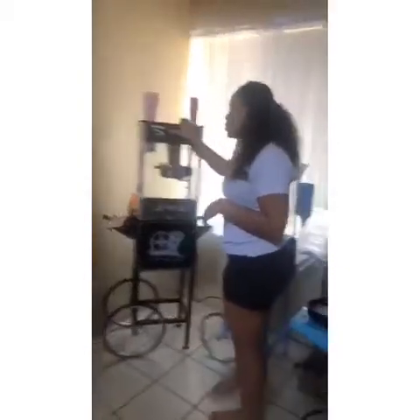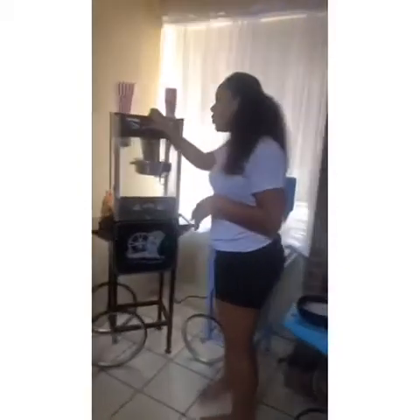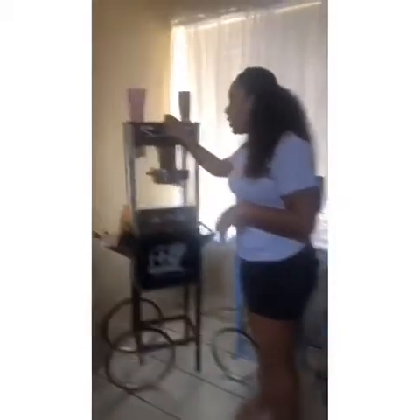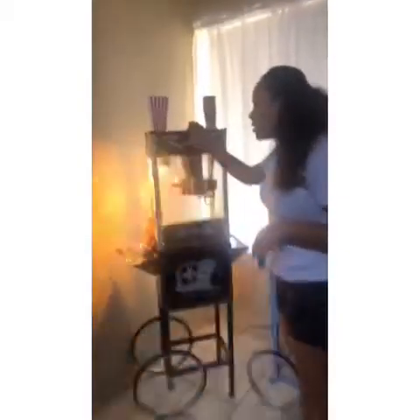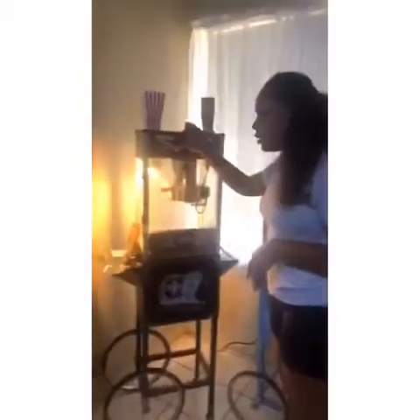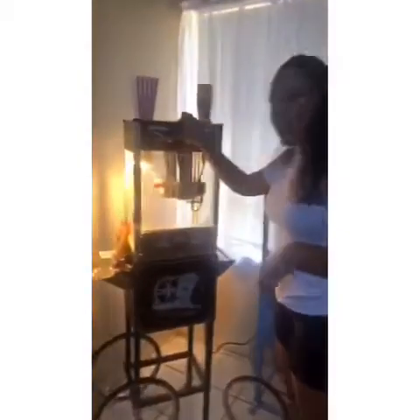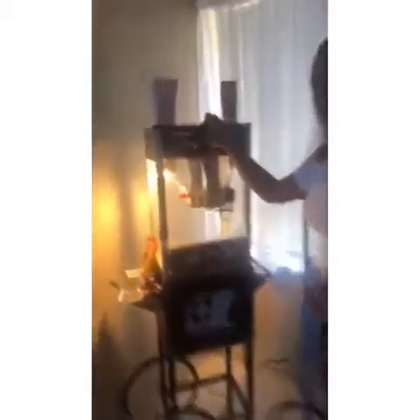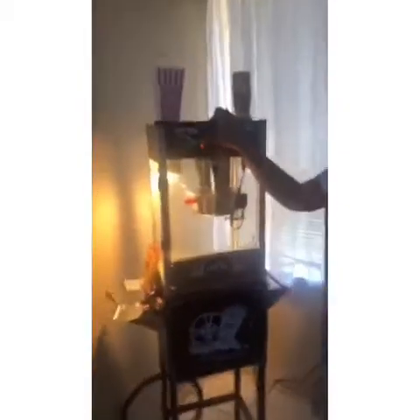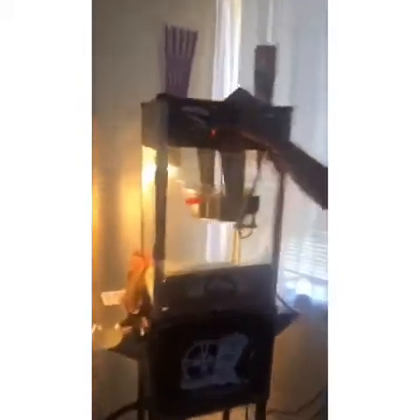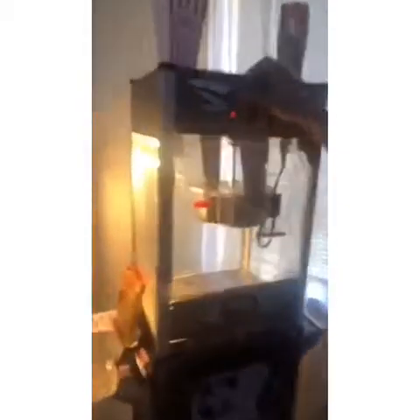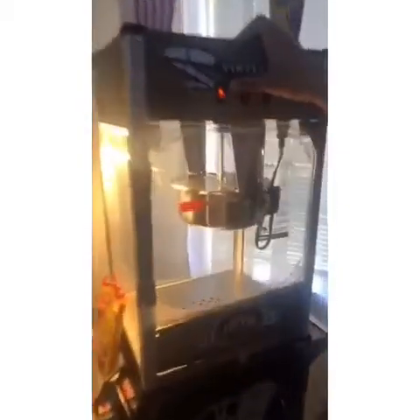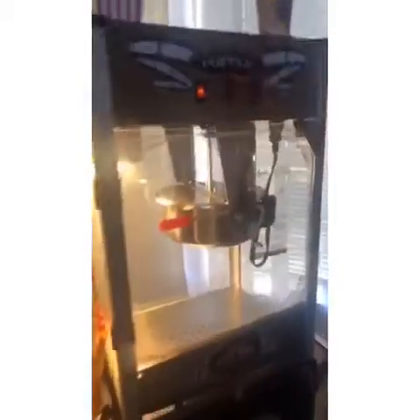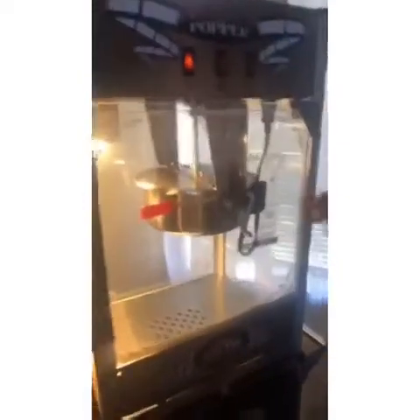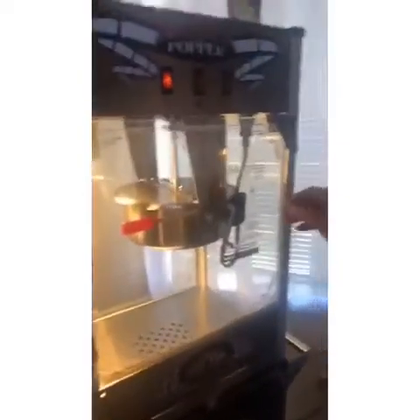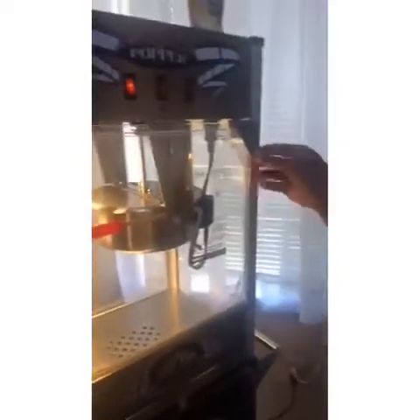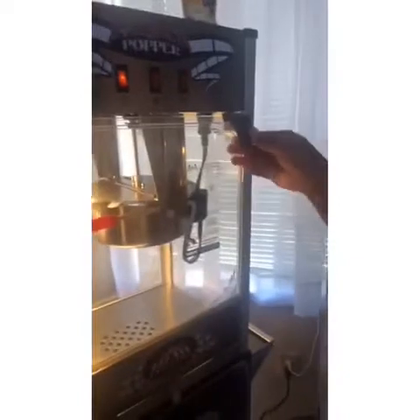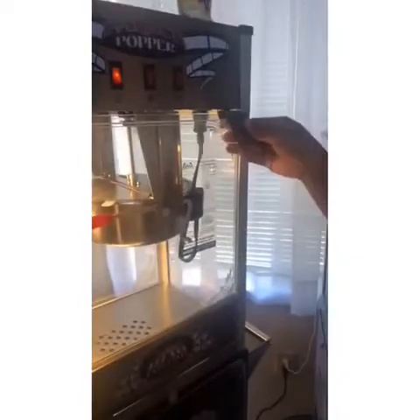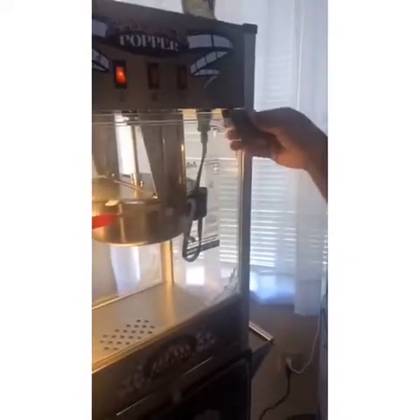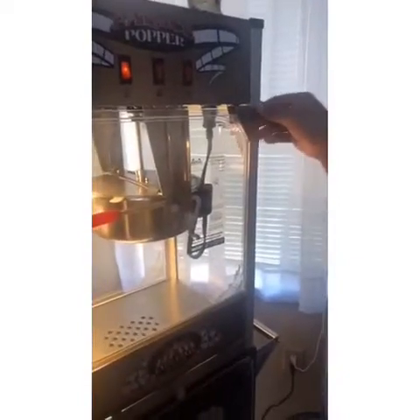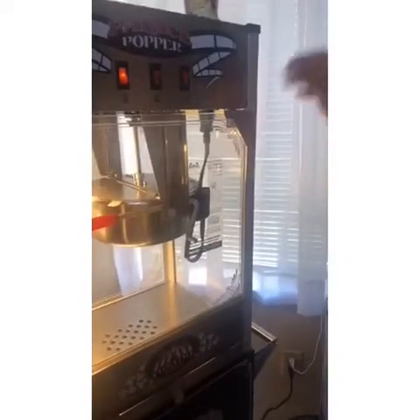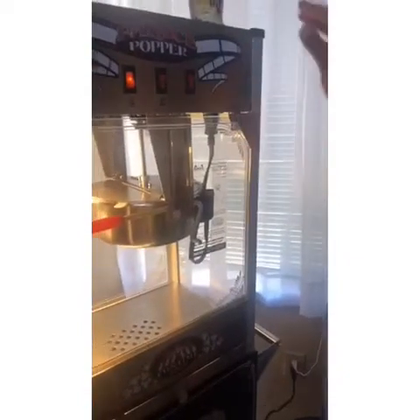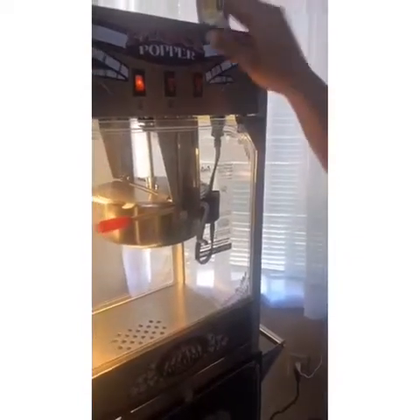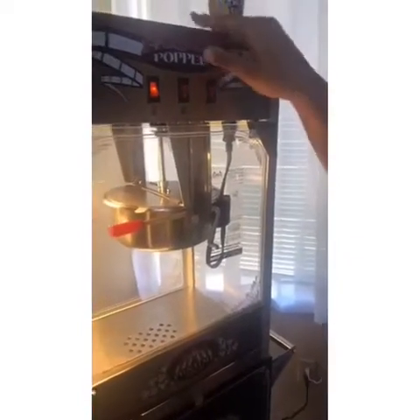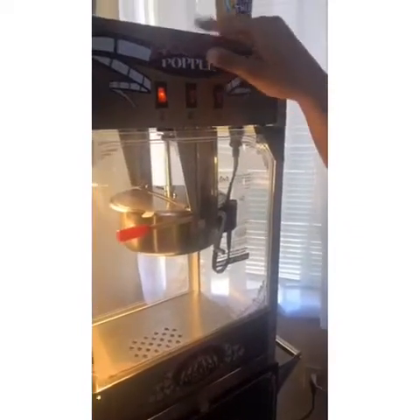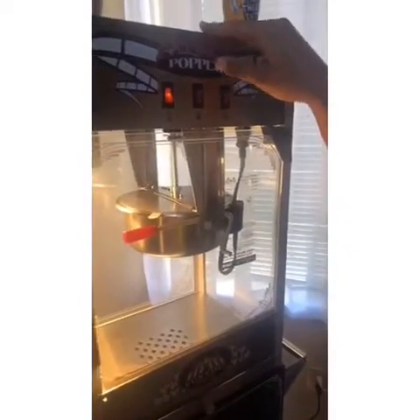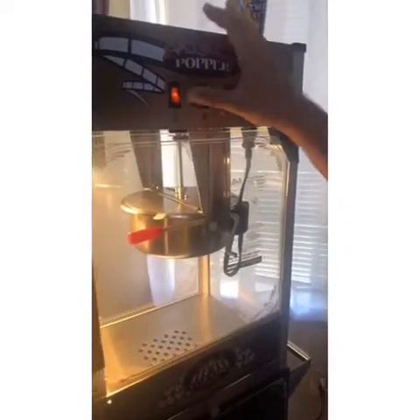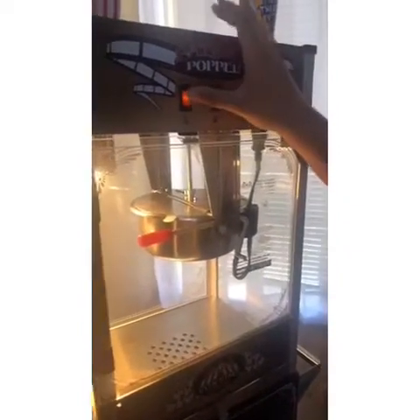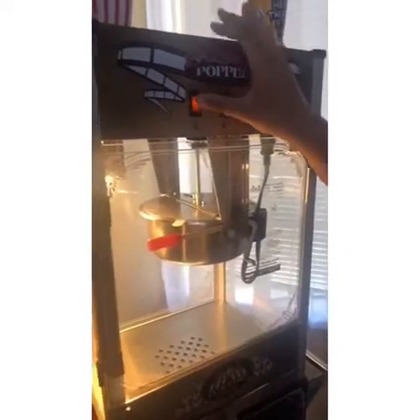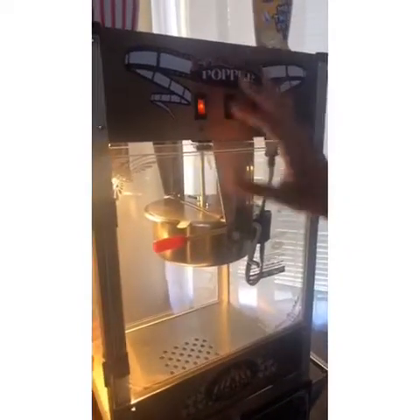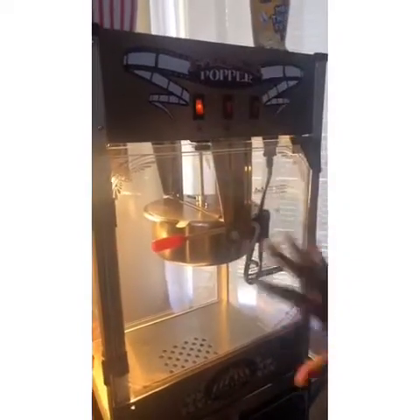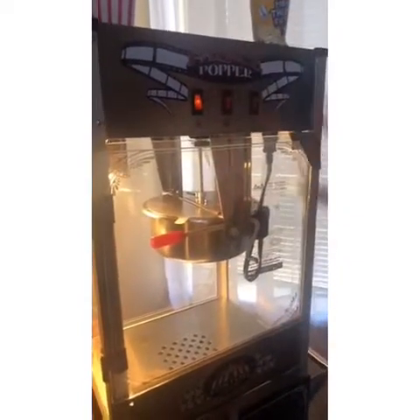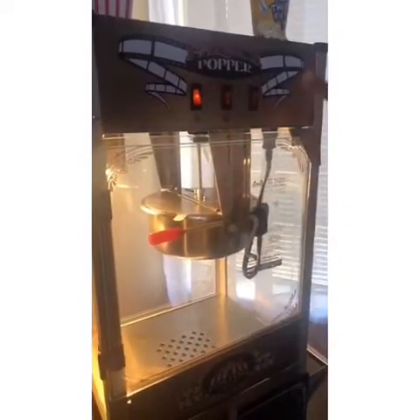First, you're going to want to go ahead and turn on the light. This is also going to help keep your popcorn warm, so even once you're done using the machine, always leave on the light to keep the popcorn hot.